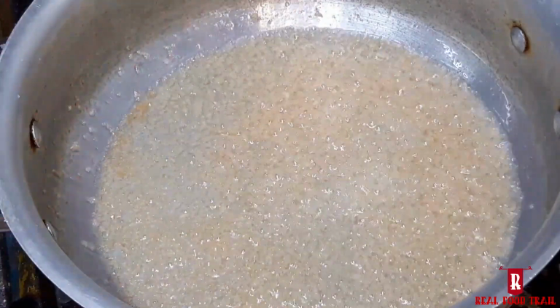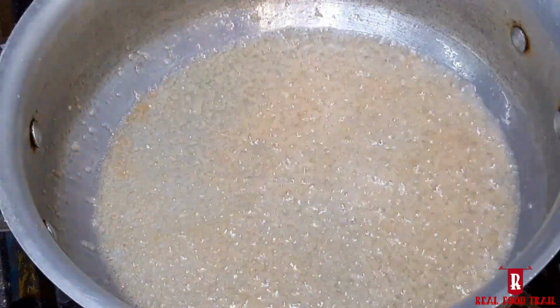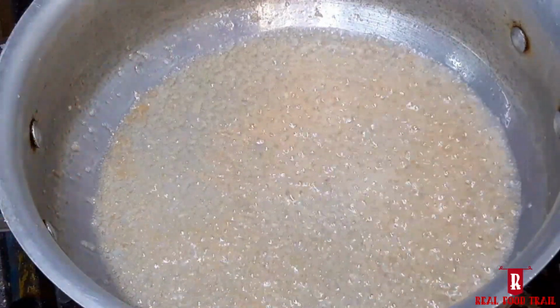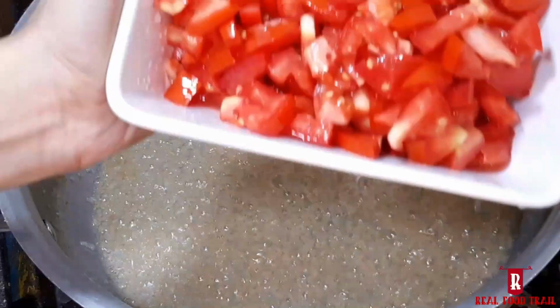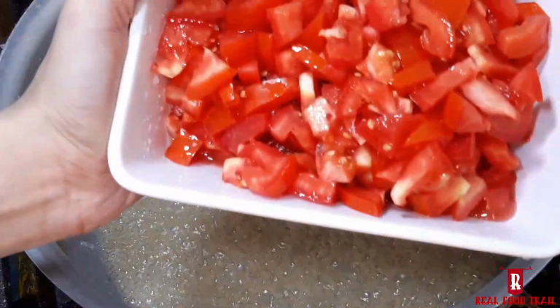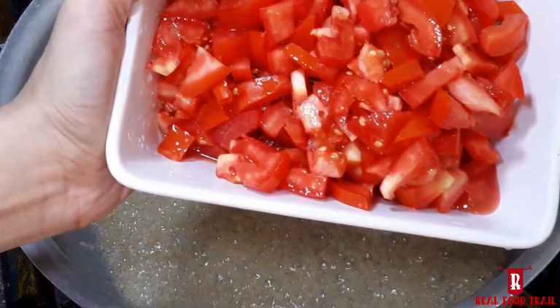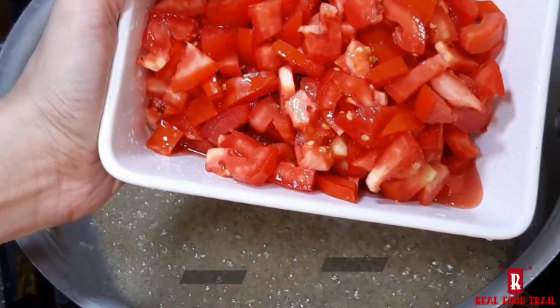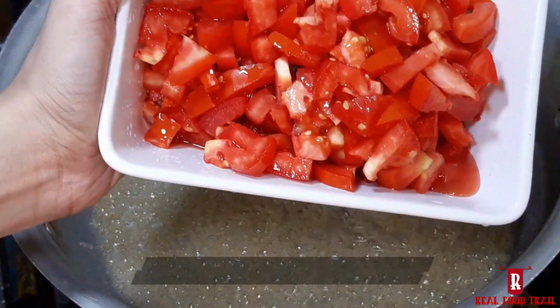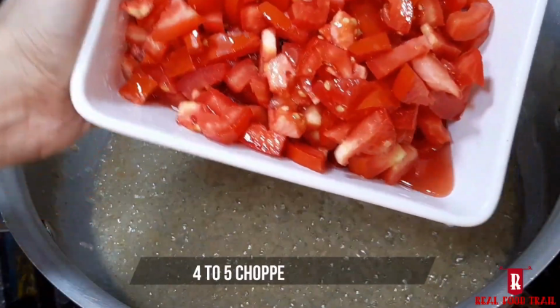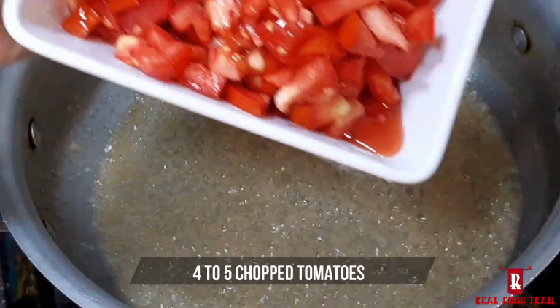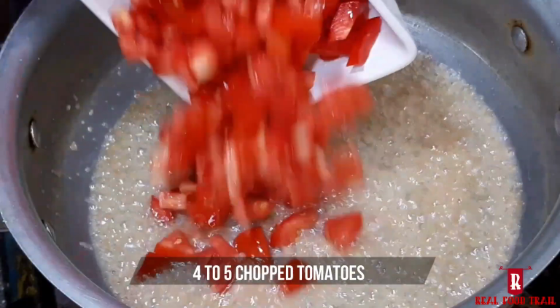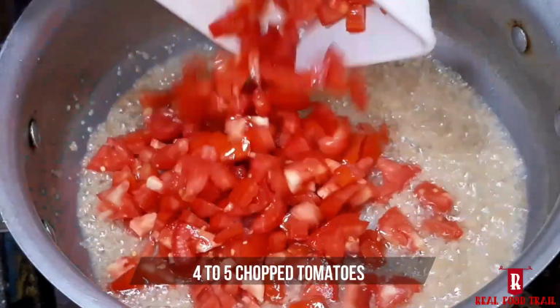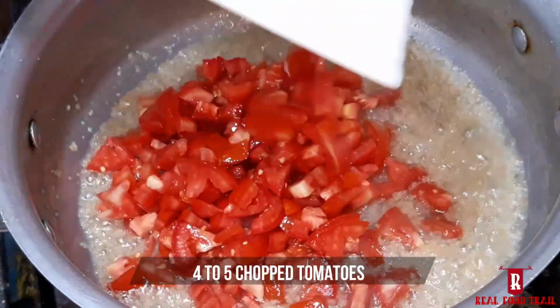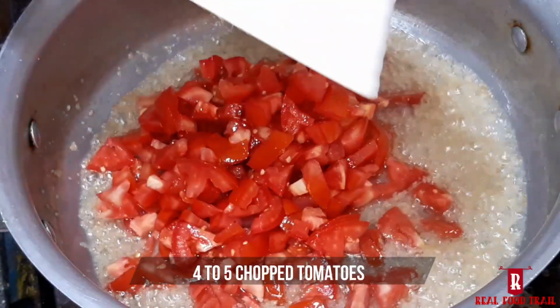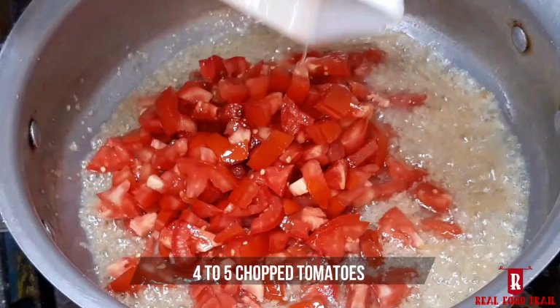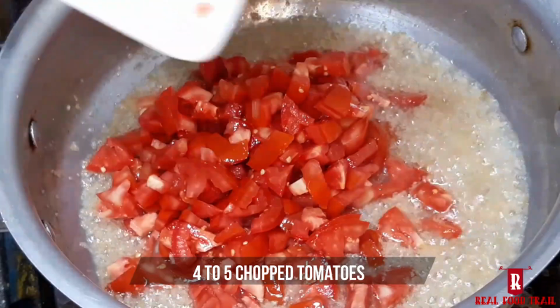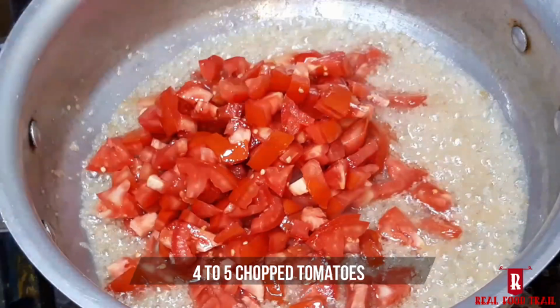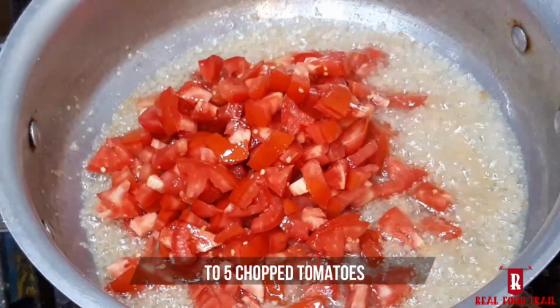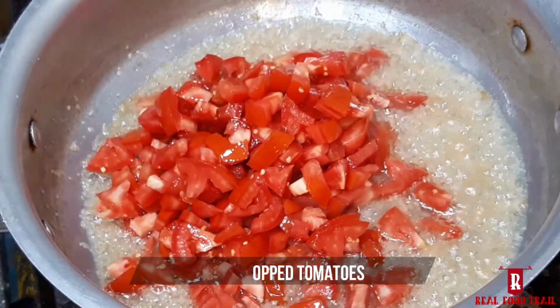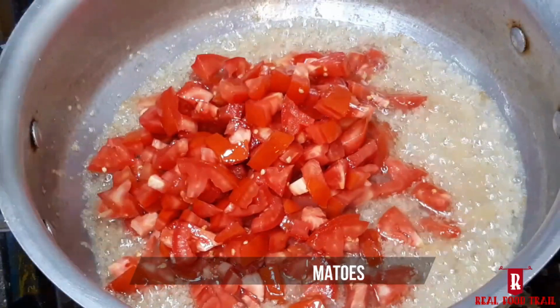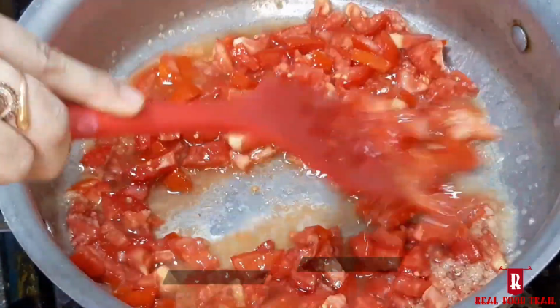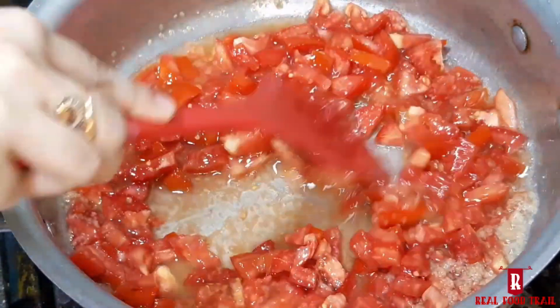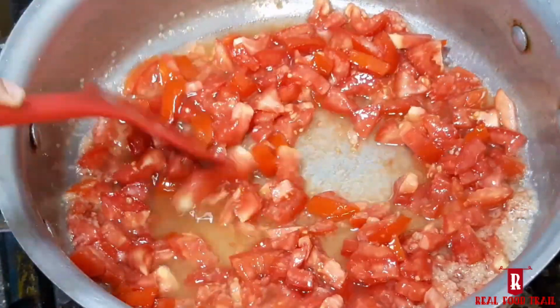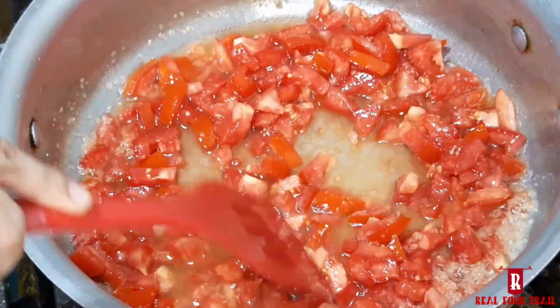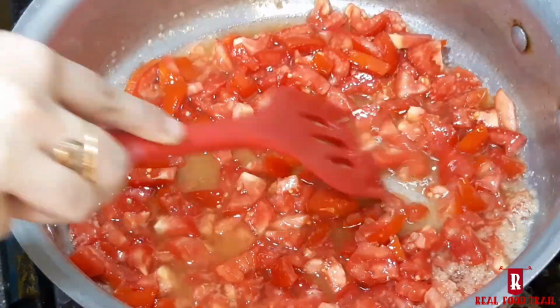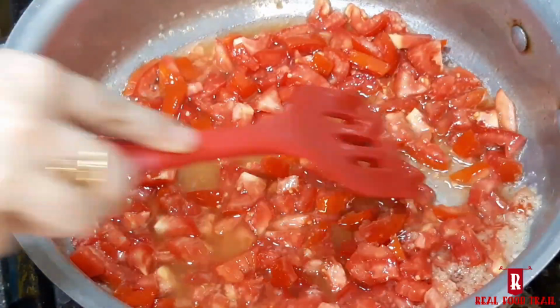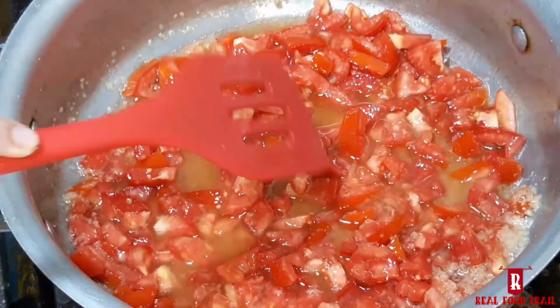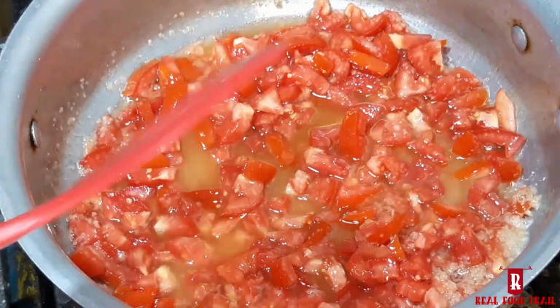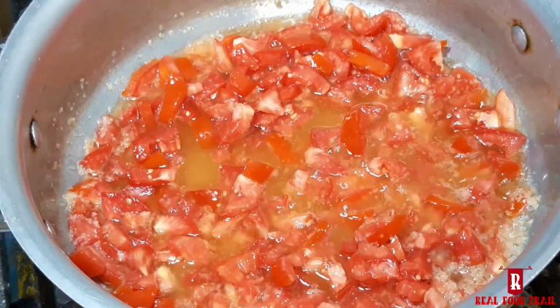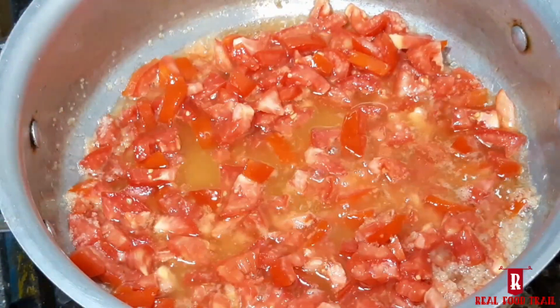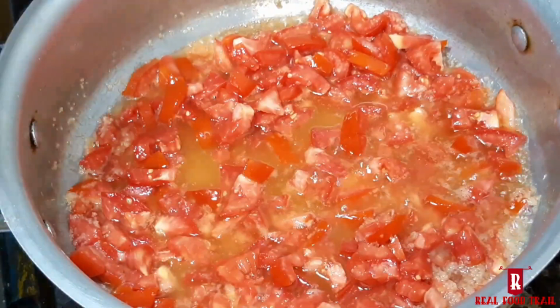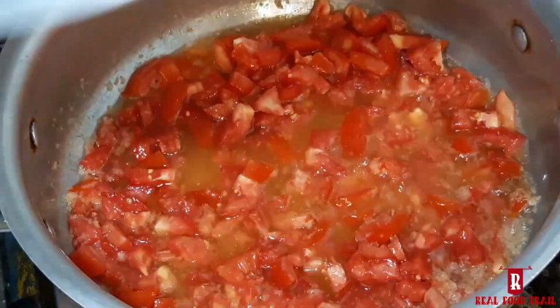Add 4–5 medium size tomatoes. Mix it a little bit and cook for 5–7 minutes.